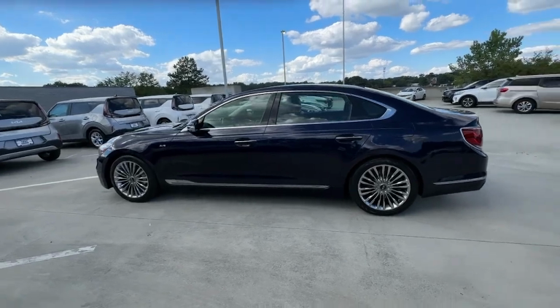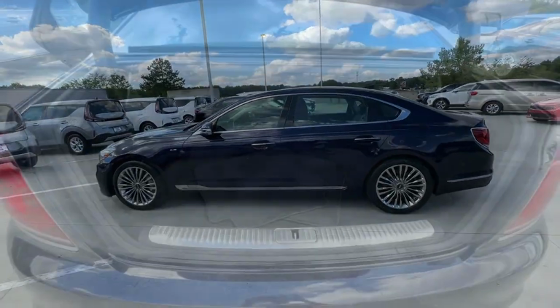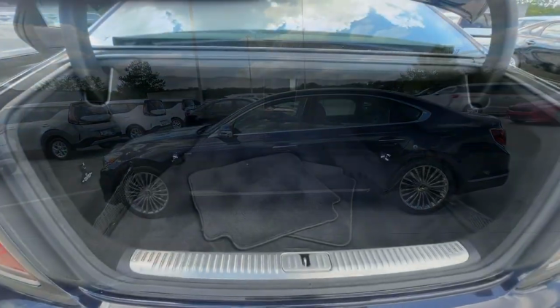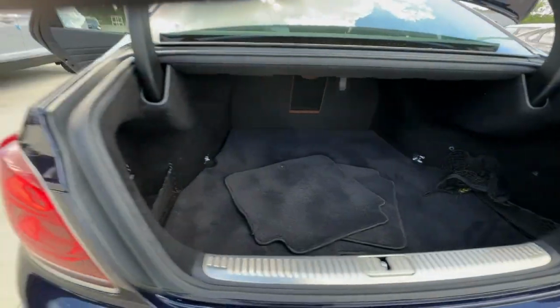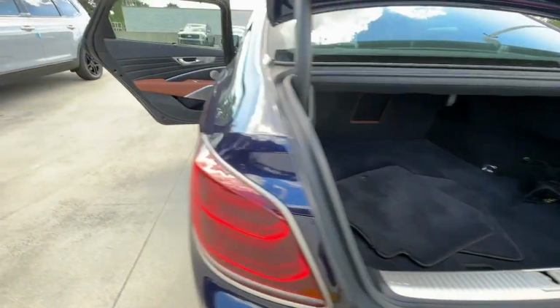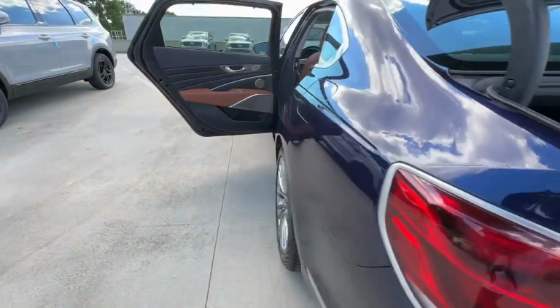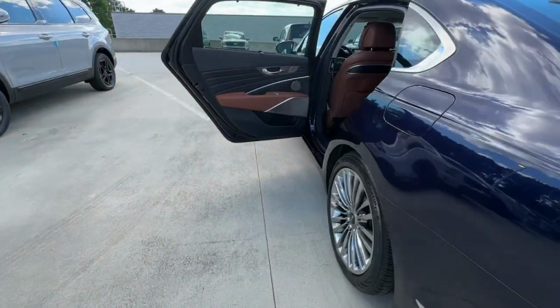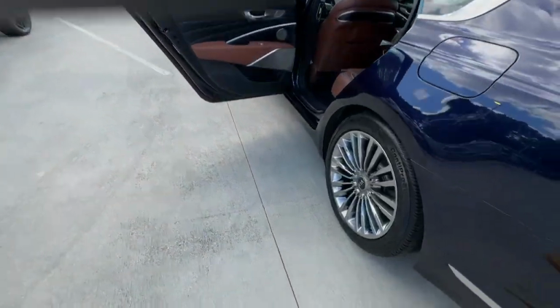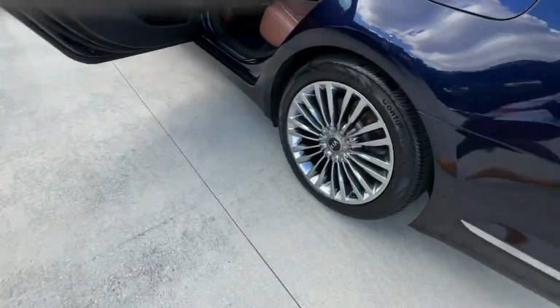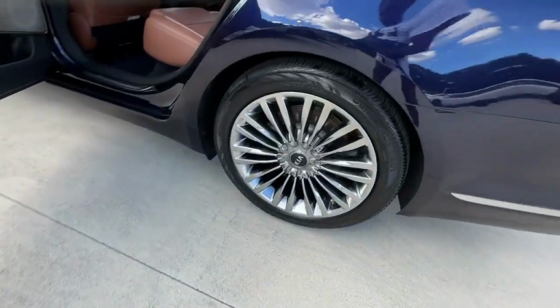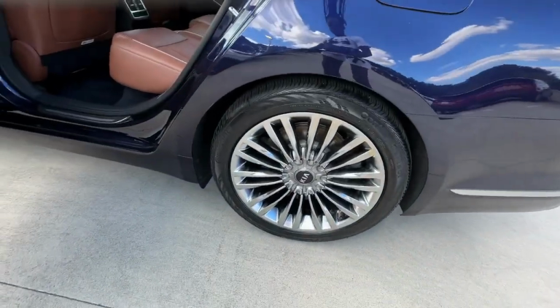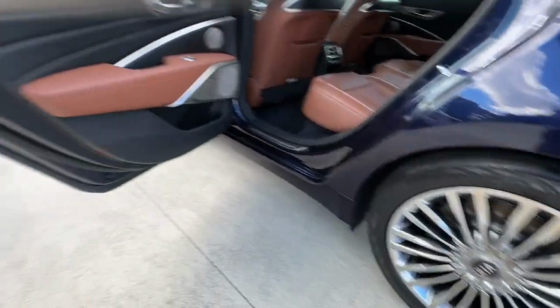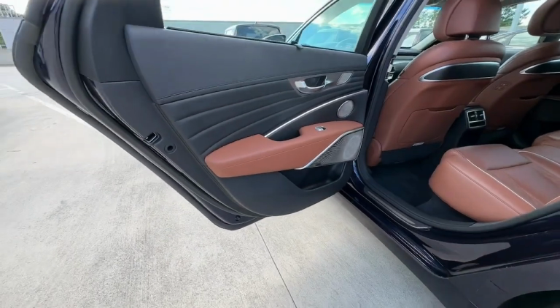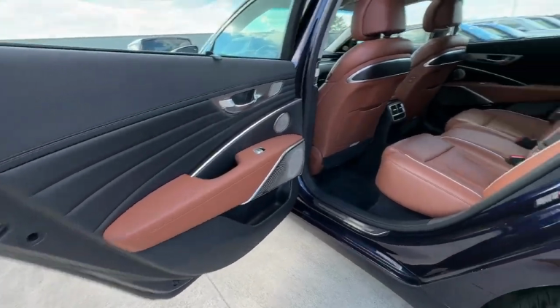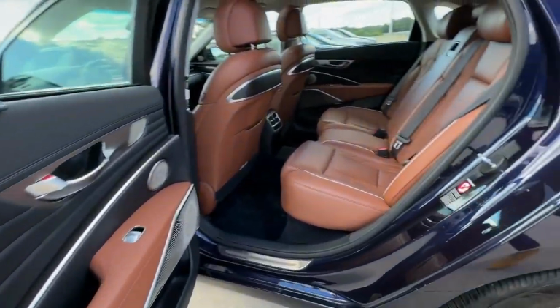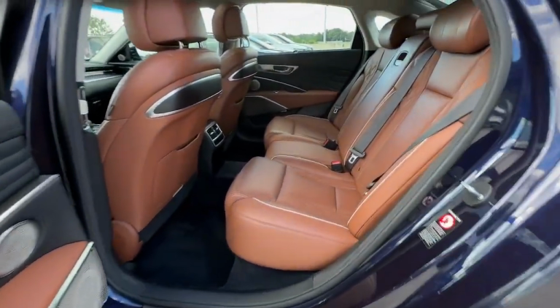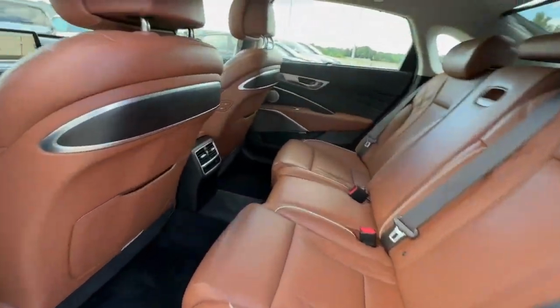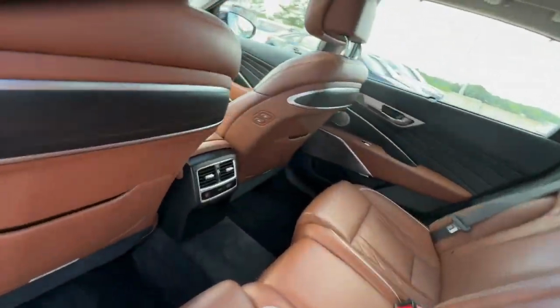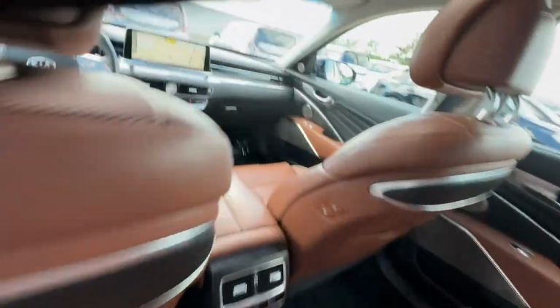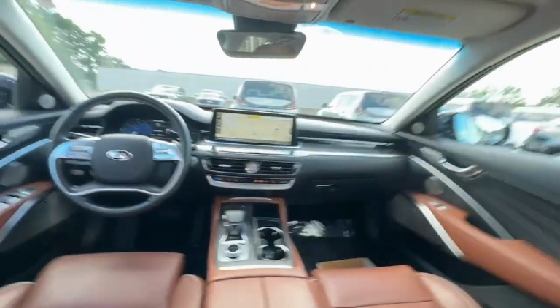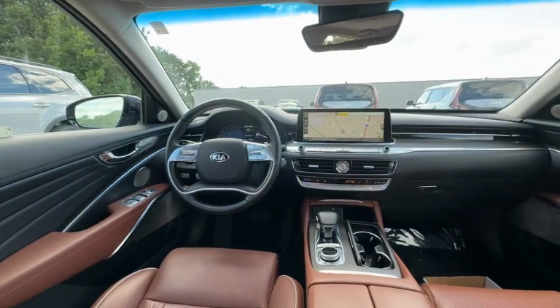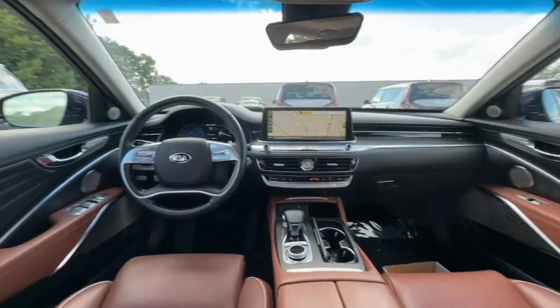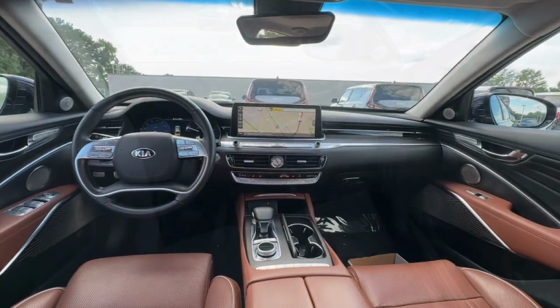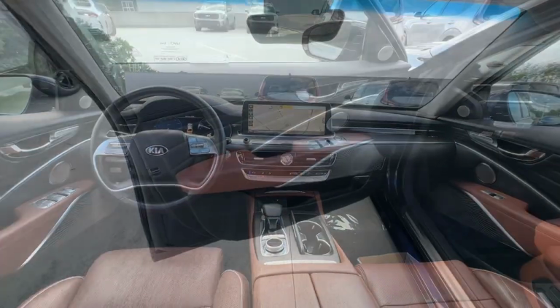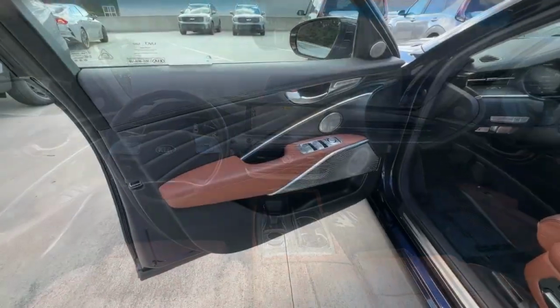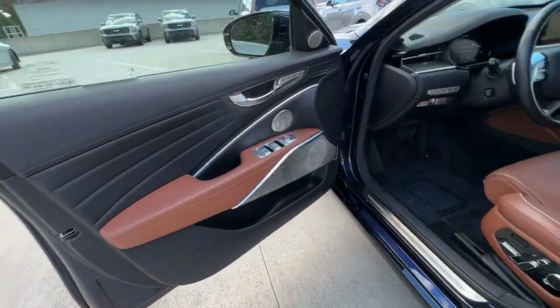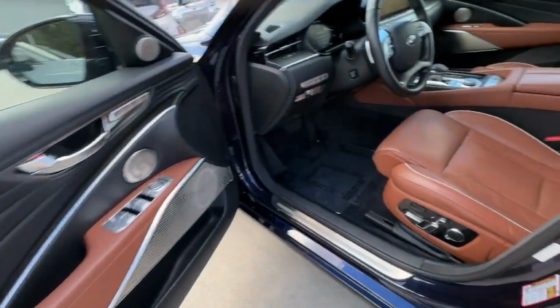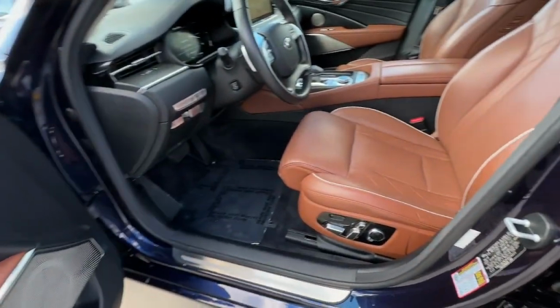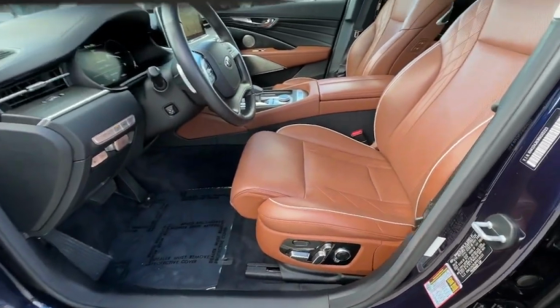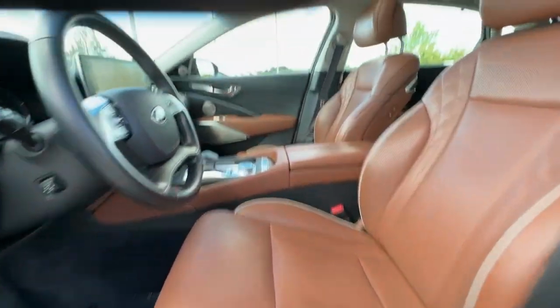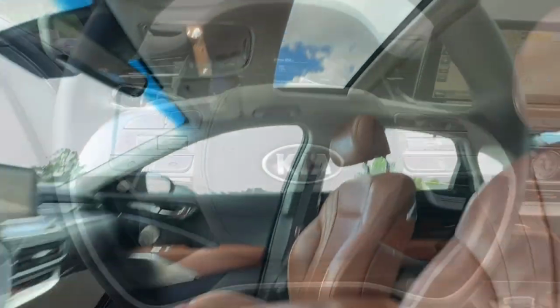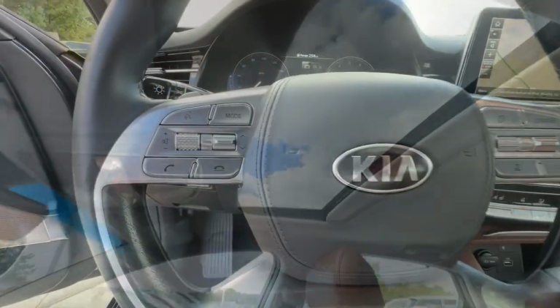Spacious and luxurious, this all-wheel drive executive sedan leverages driver assist and infotainment technology, a standard suite of amenities, and powerful performance to deliver unsurpassed passenger comfort and driving pleasure.